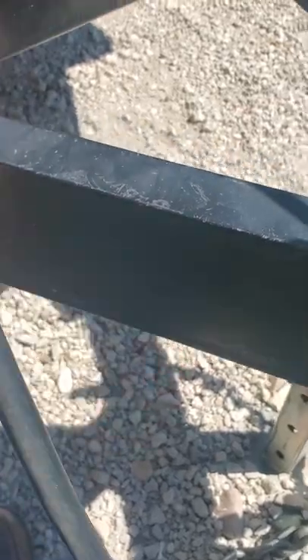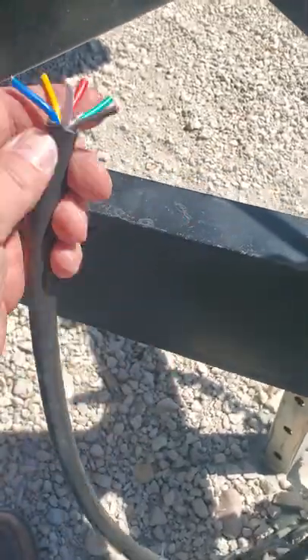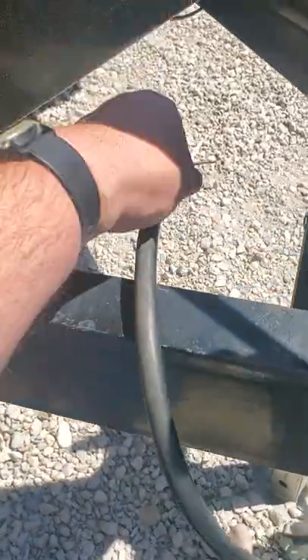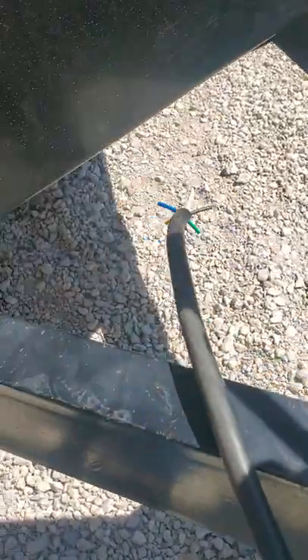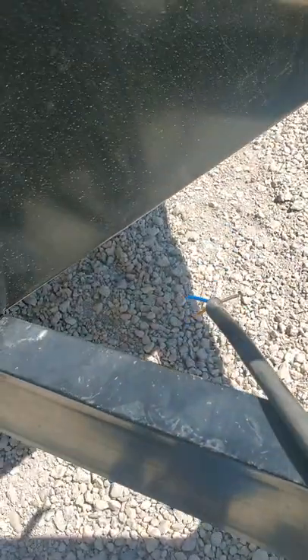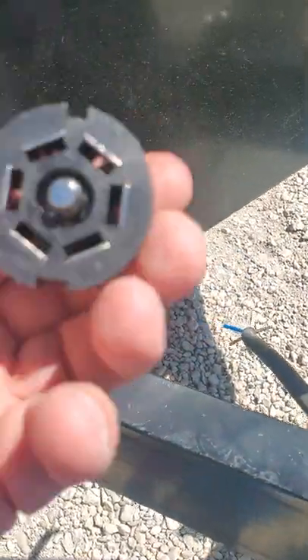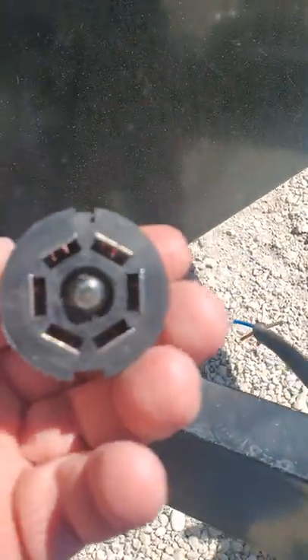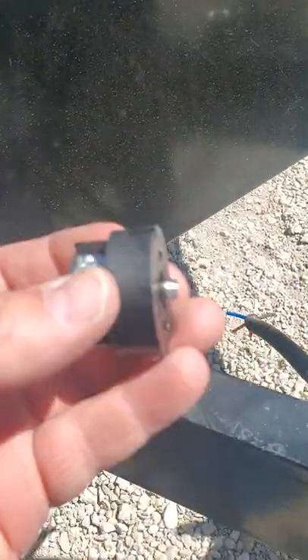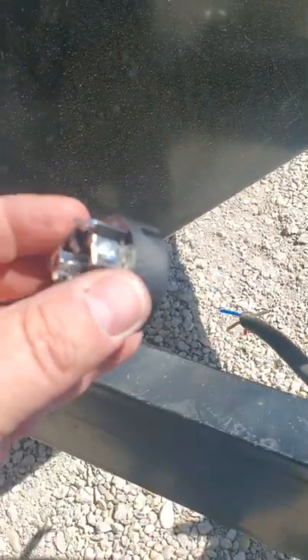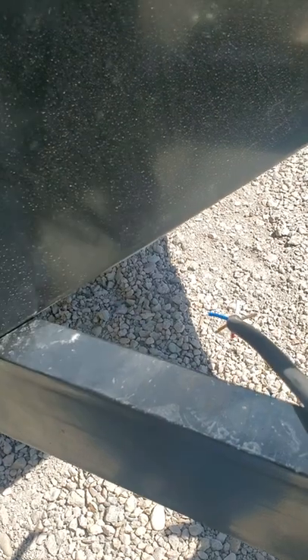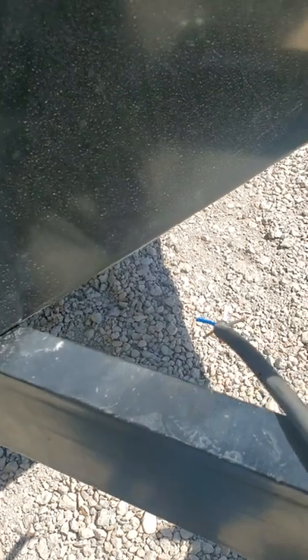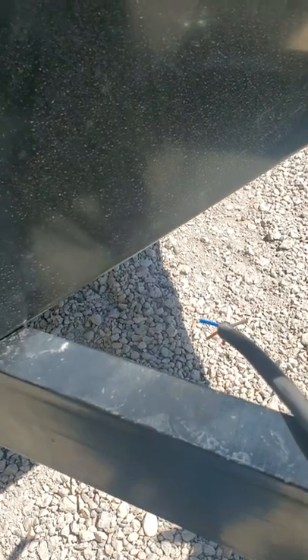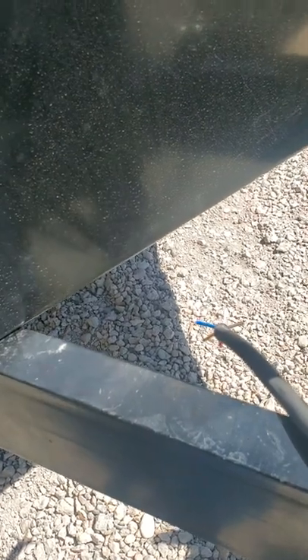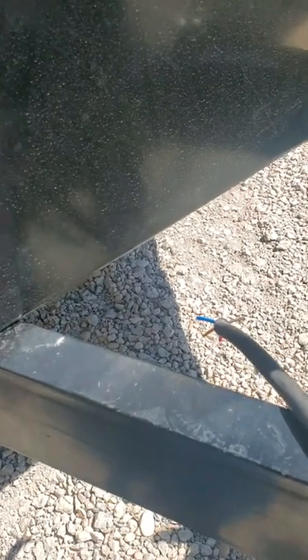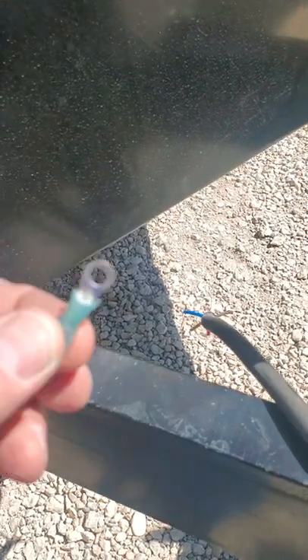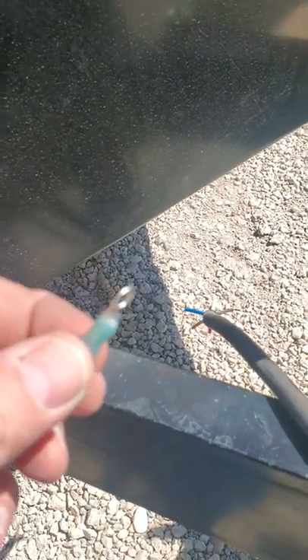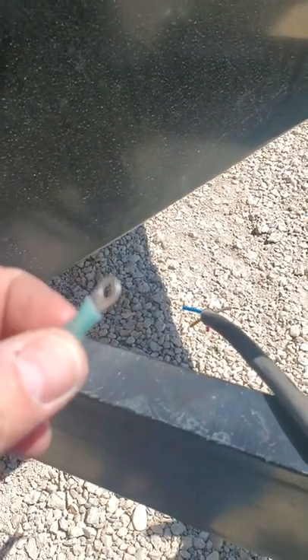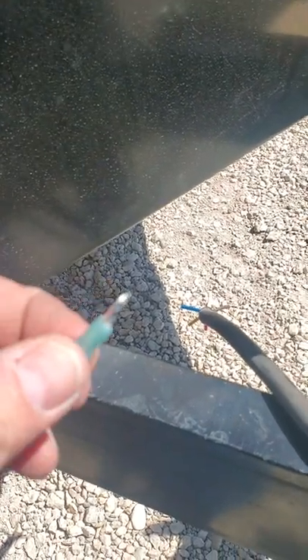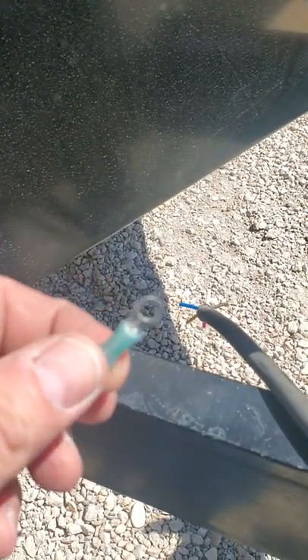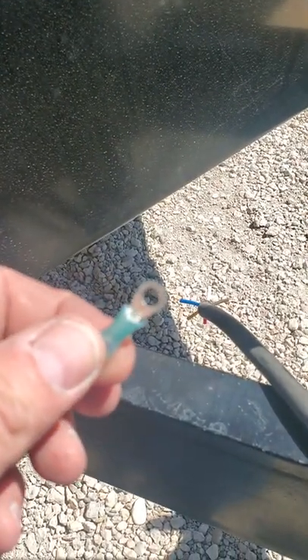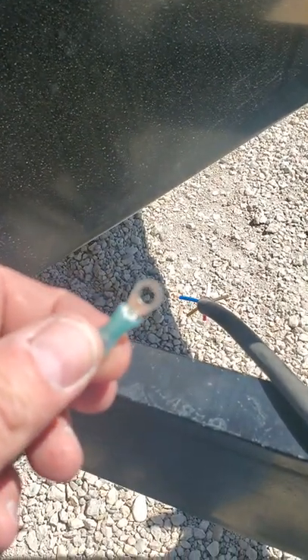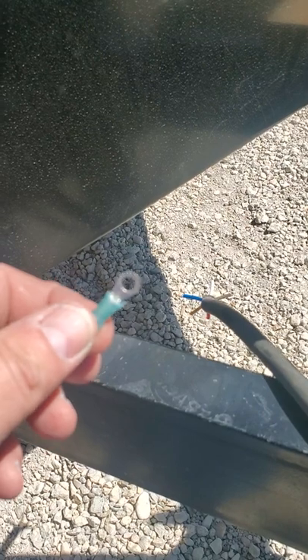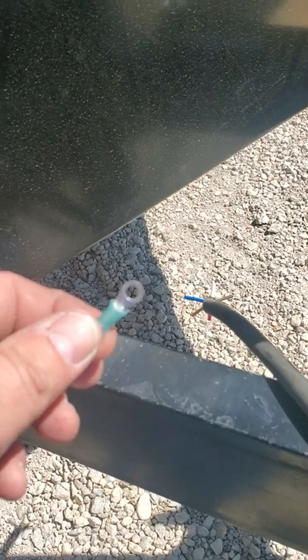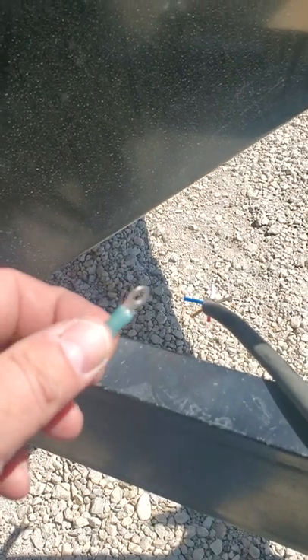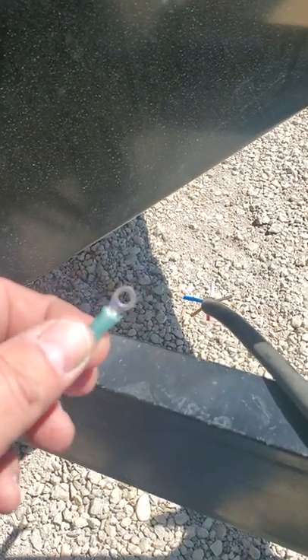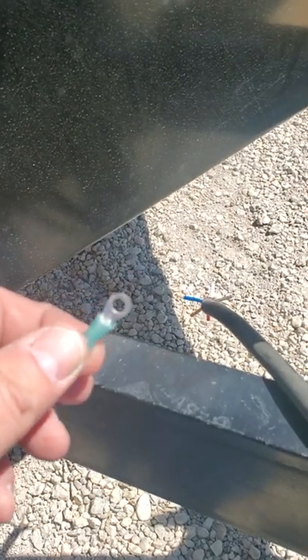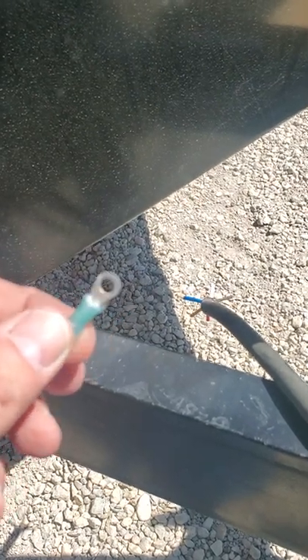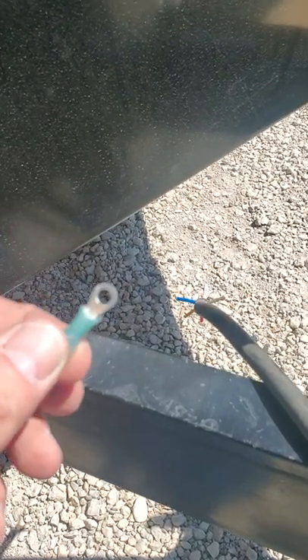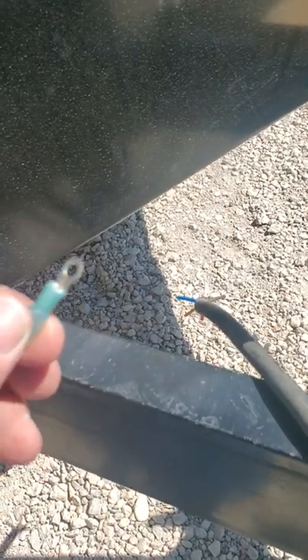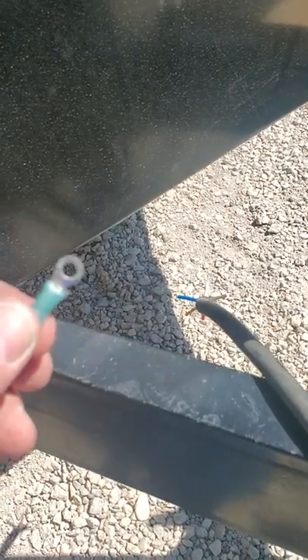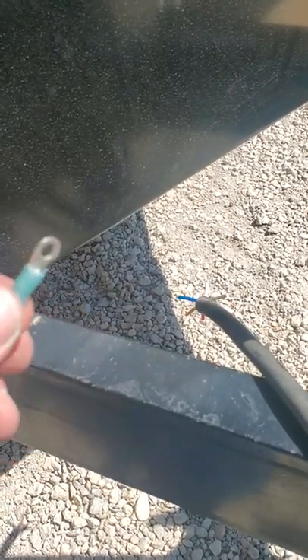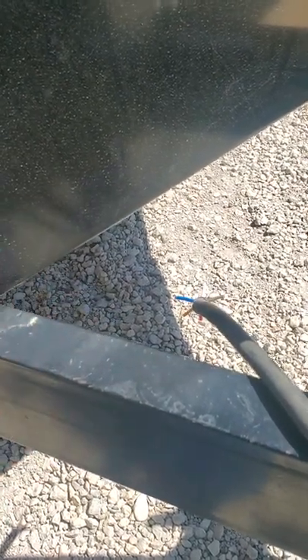But anyway, we're putting in this new plug, and we're going to try to use these ring terminals and we'll see how this works. I'll give you a video here in a little bit, guys.